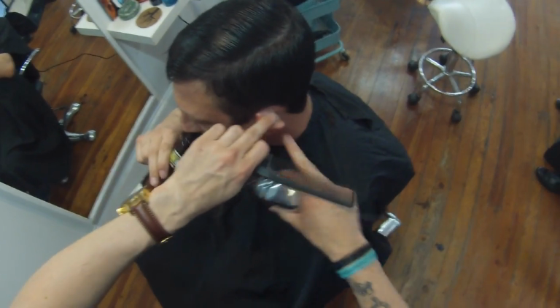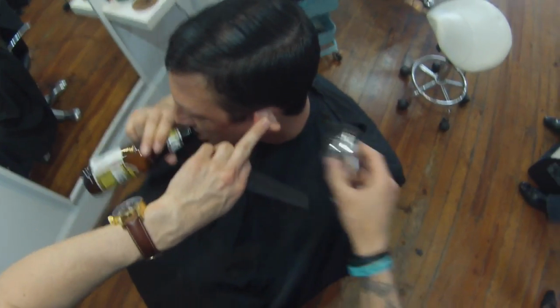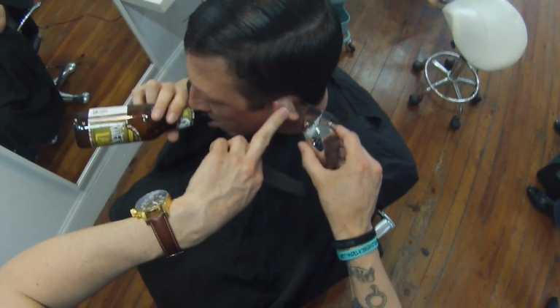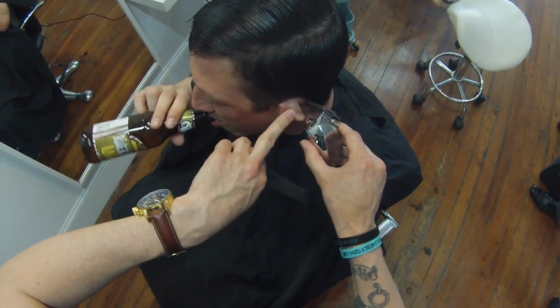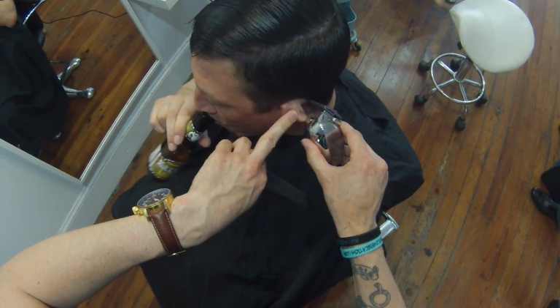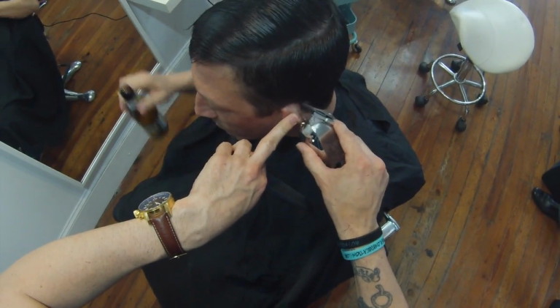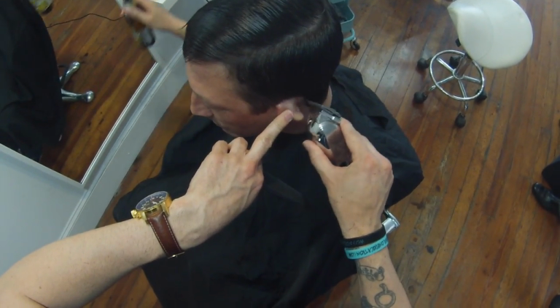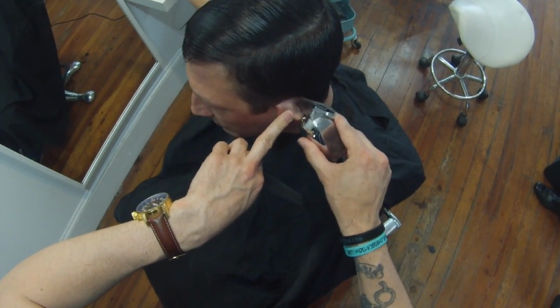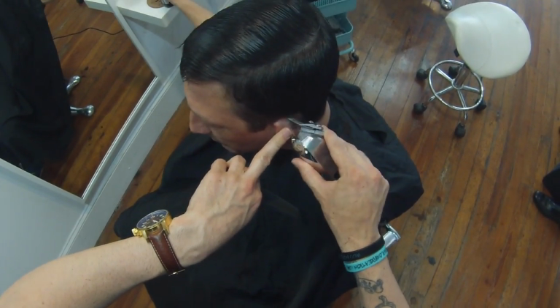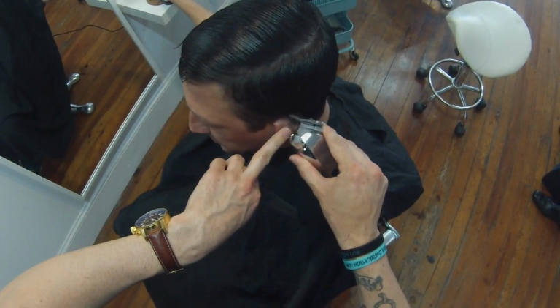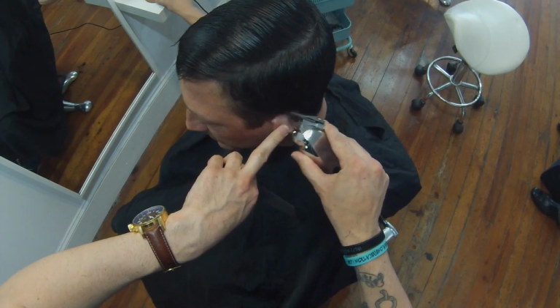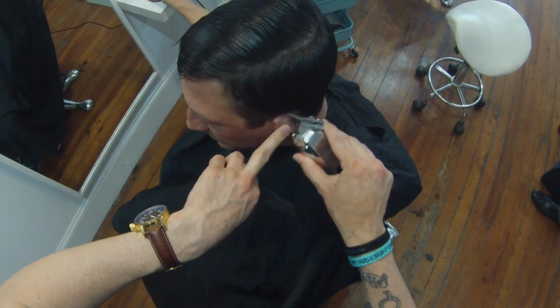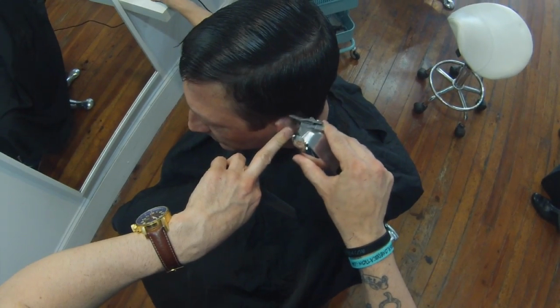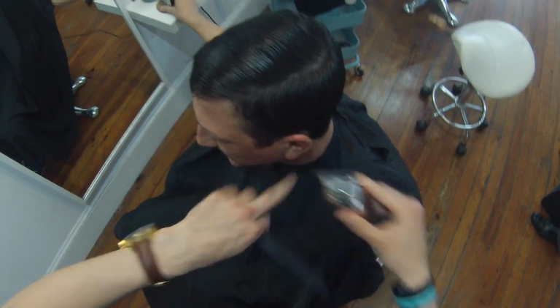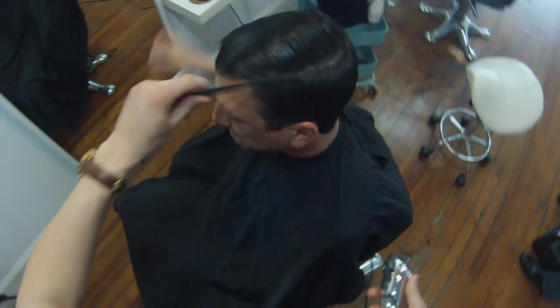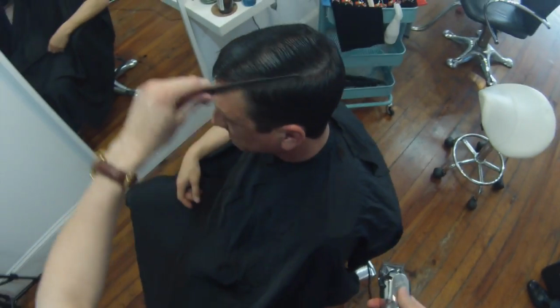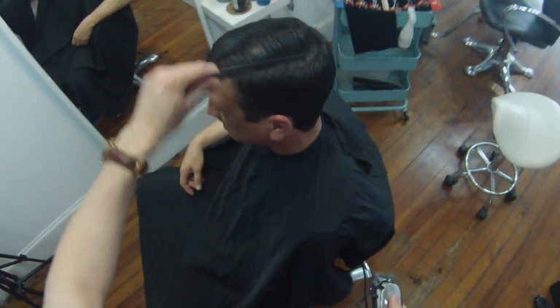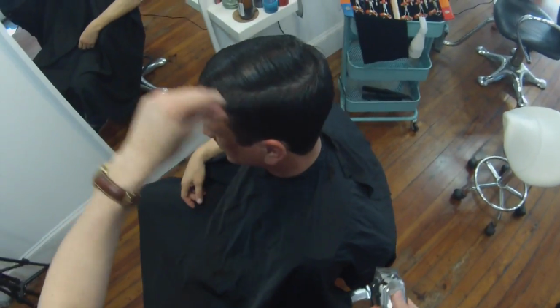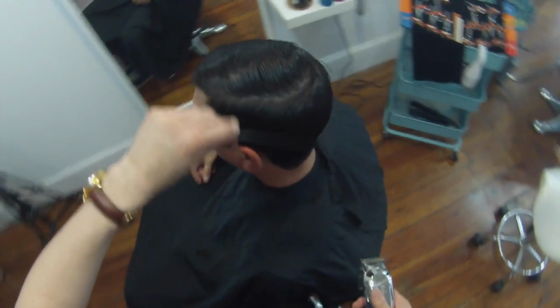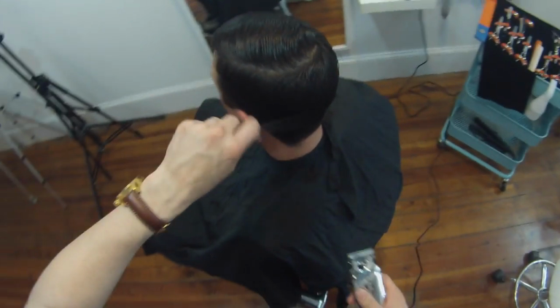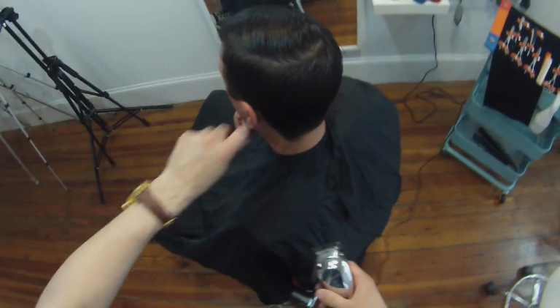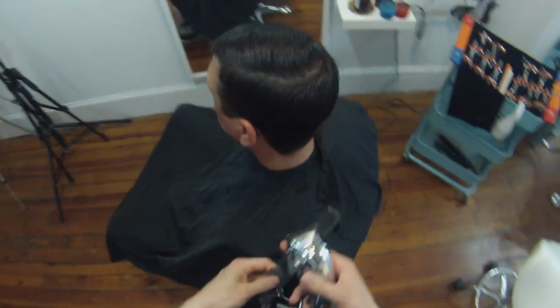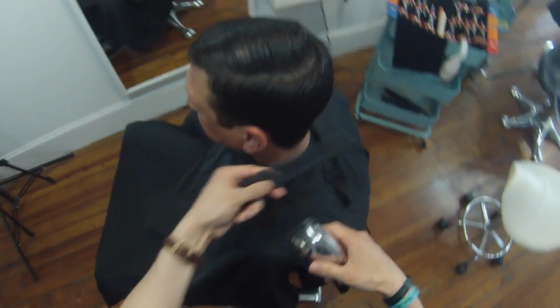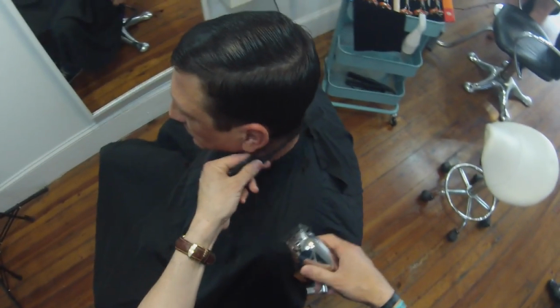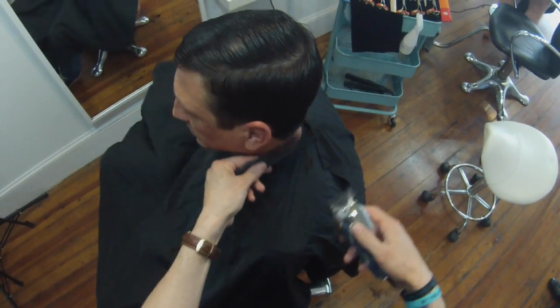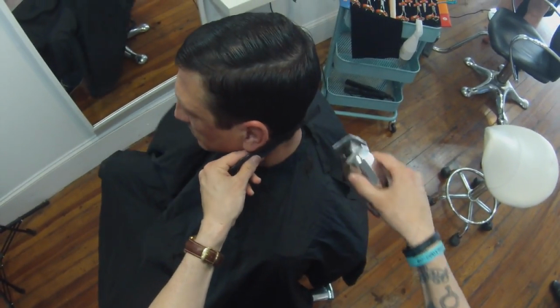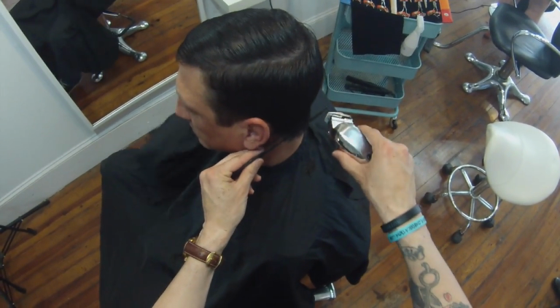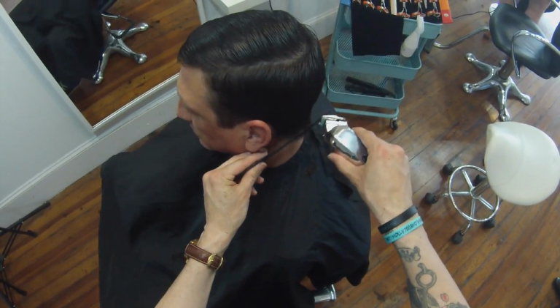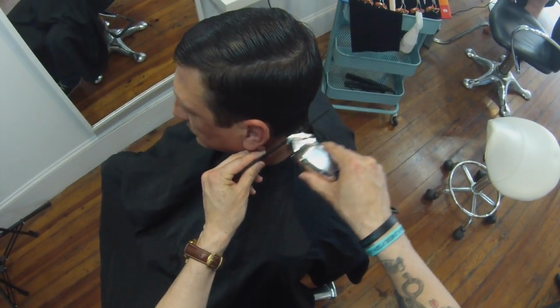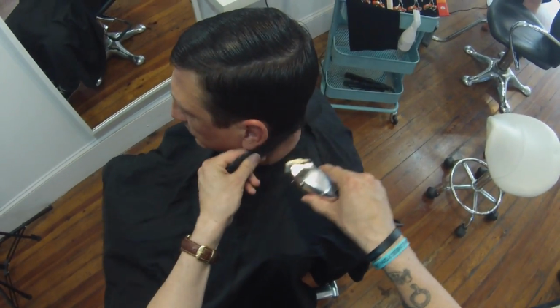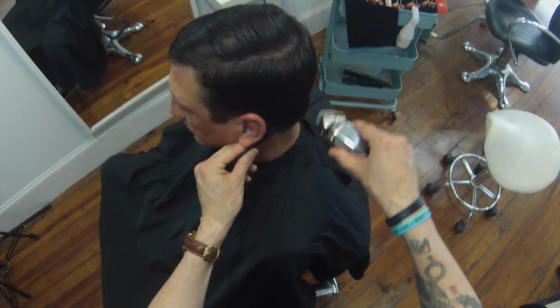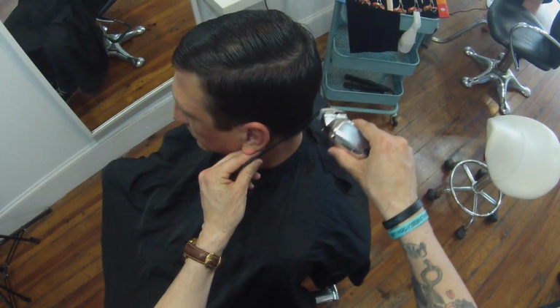Dante has a nice ice cold beverage — we serve that in the salon, so it's all about the service. Let him stay comfortable. Now just working through and blending into the back.